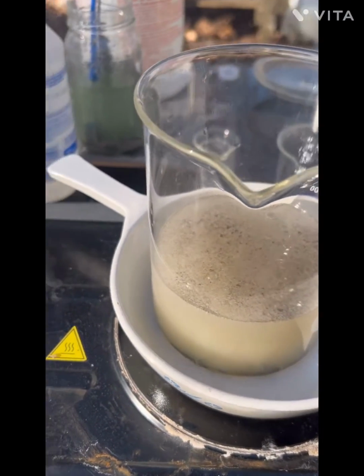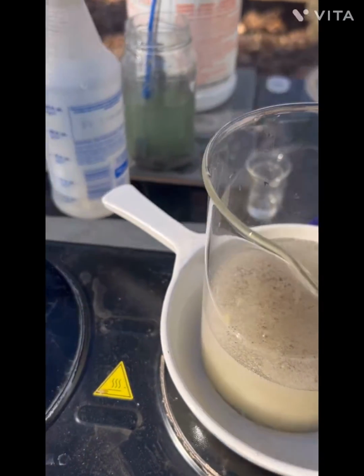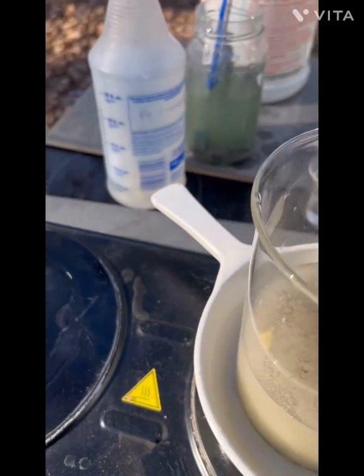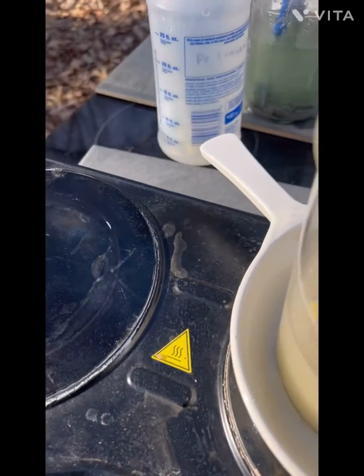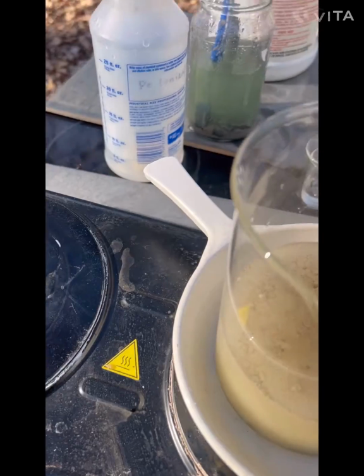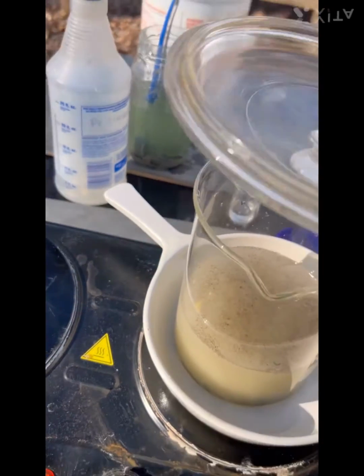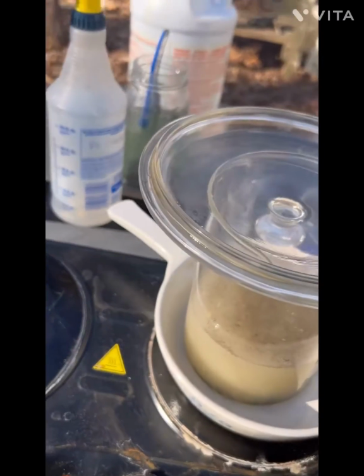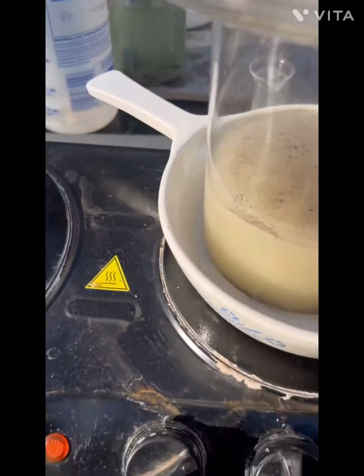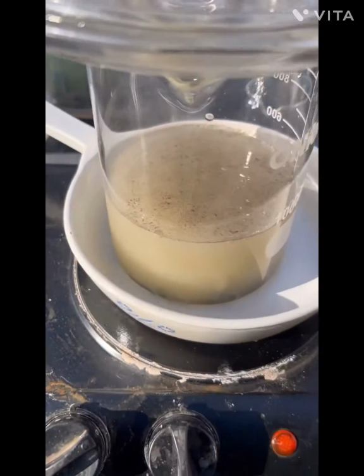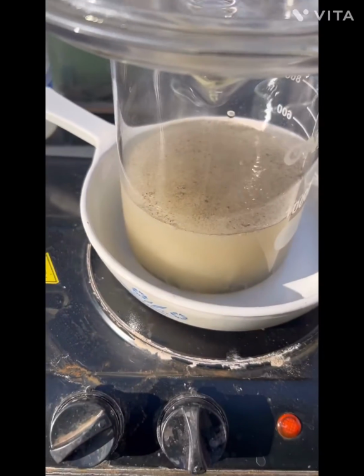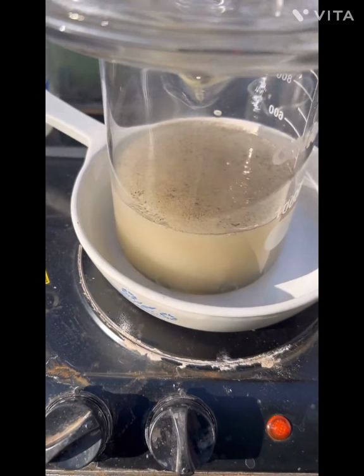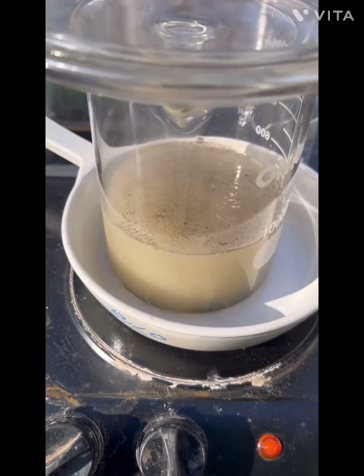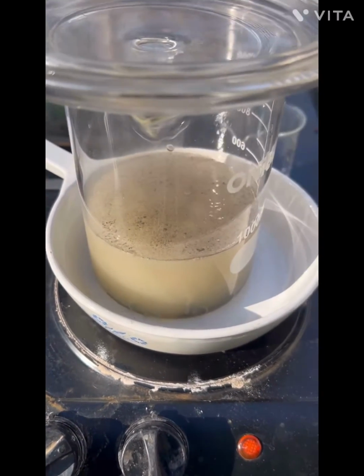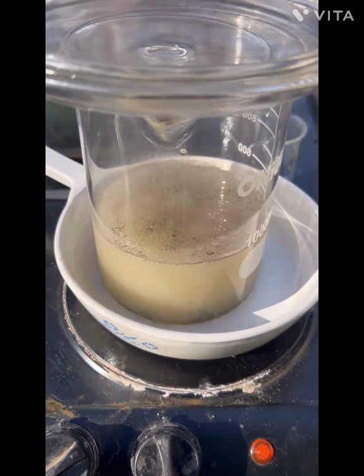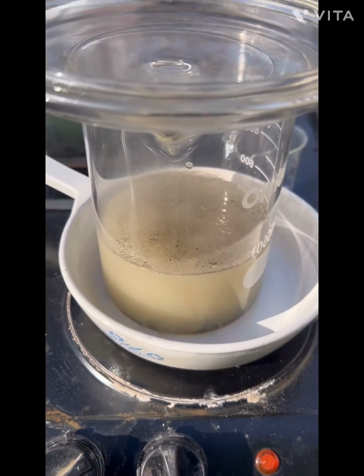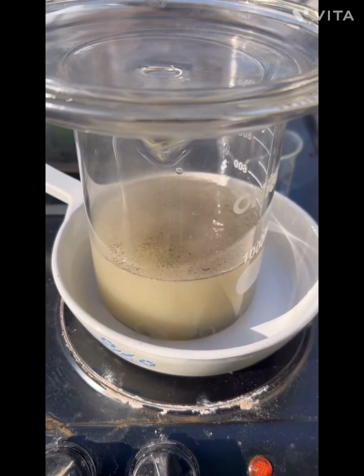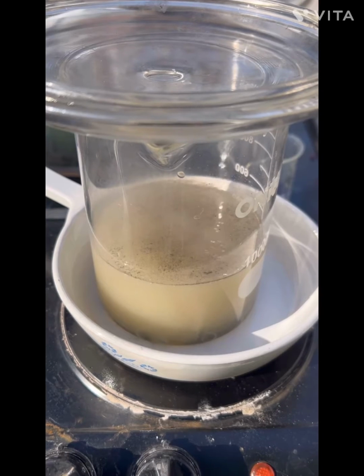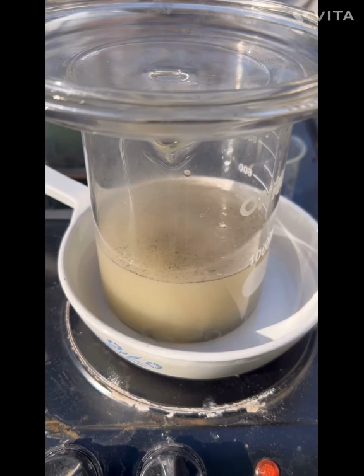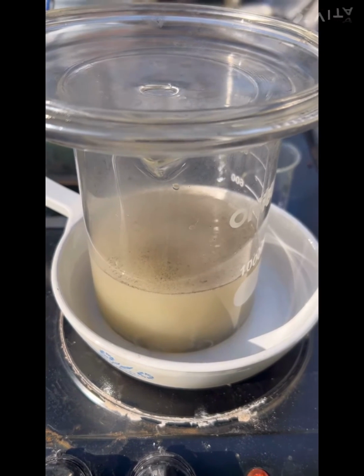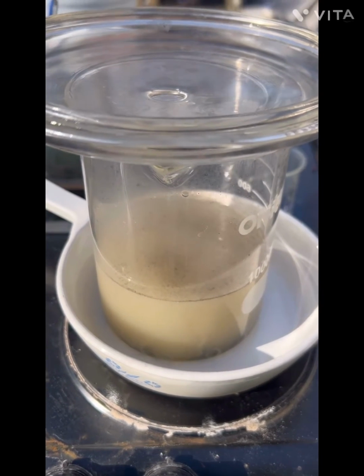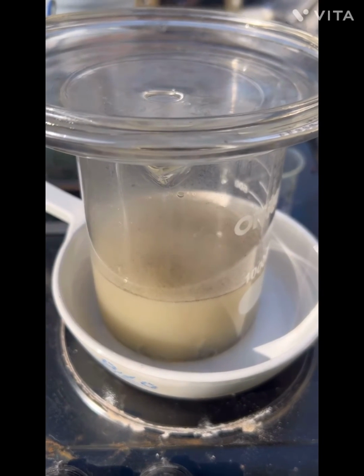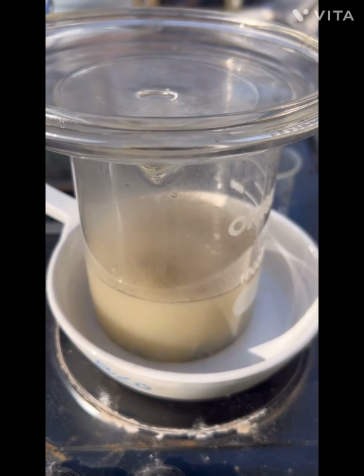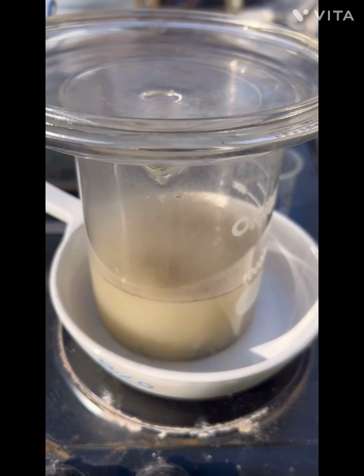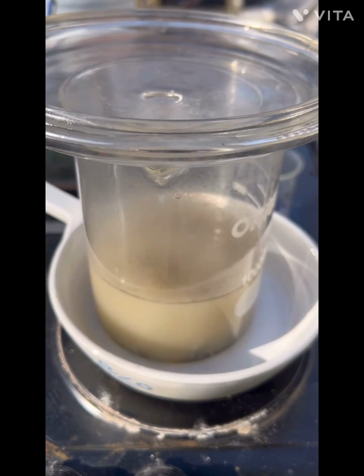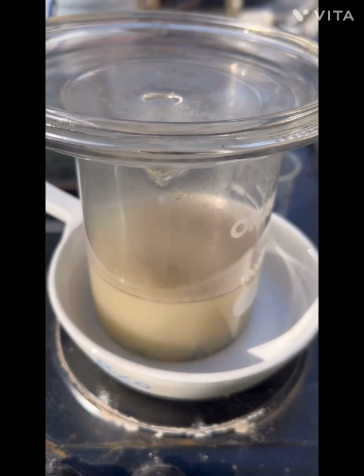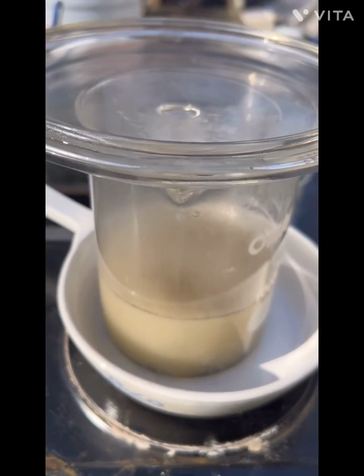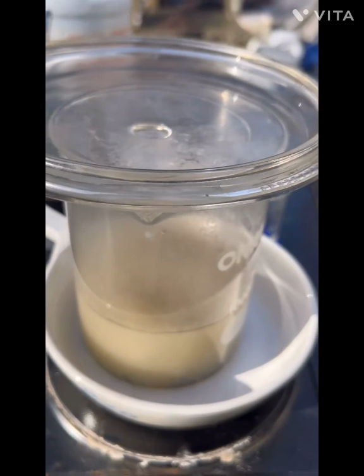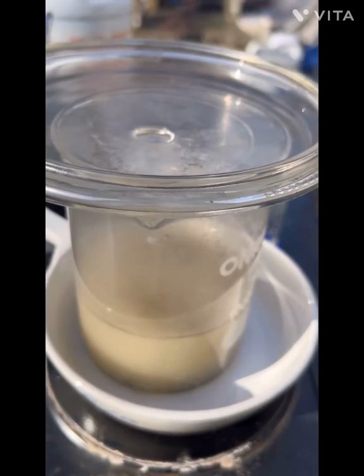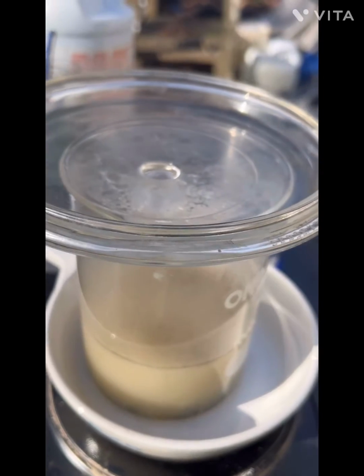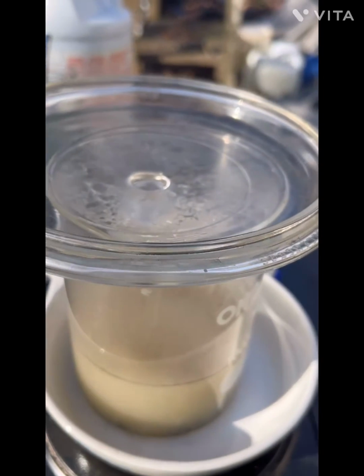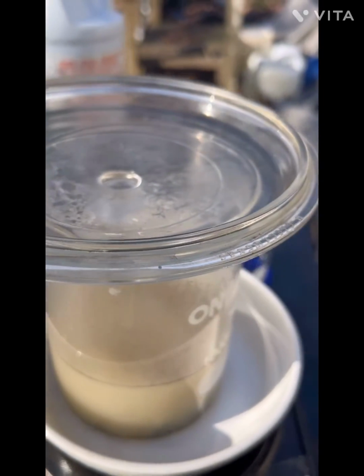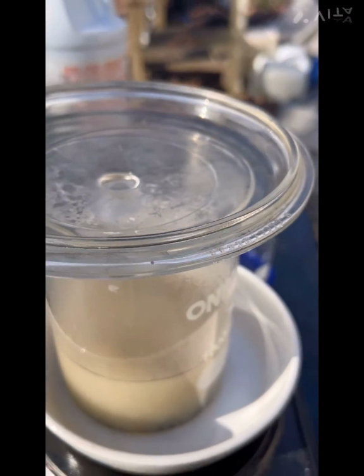We're going to cover it on low heat. I've got a soccer game so we're going to let that cook for a while, and hopefully we're going to make this today. If not, I'm done with it.